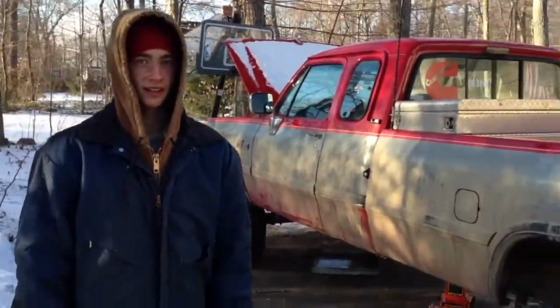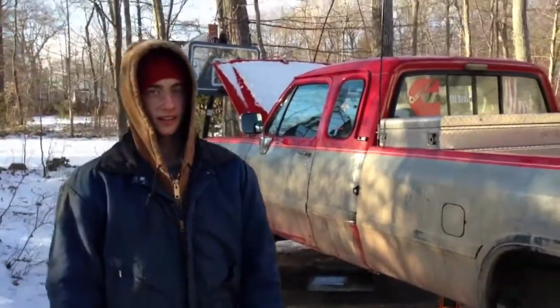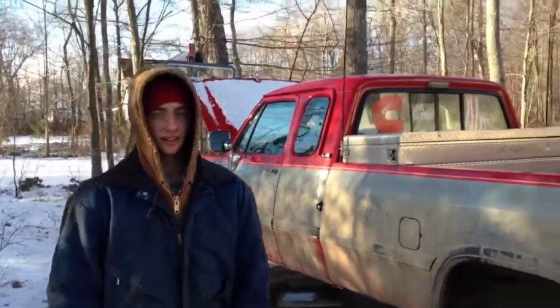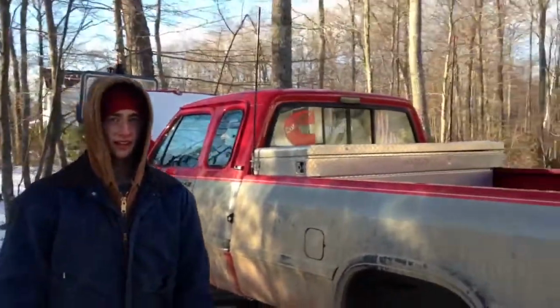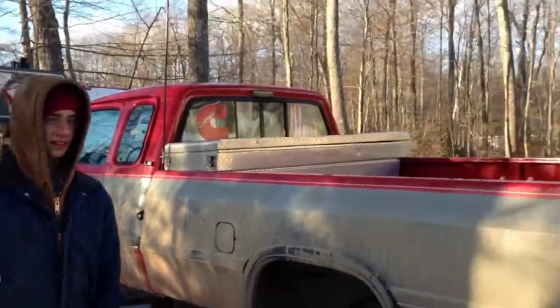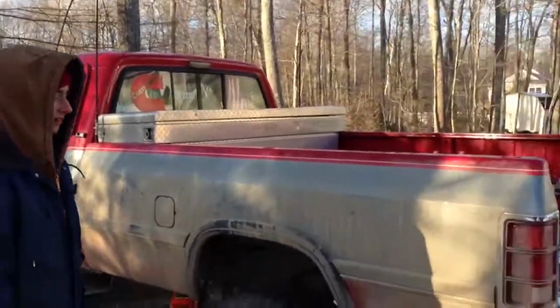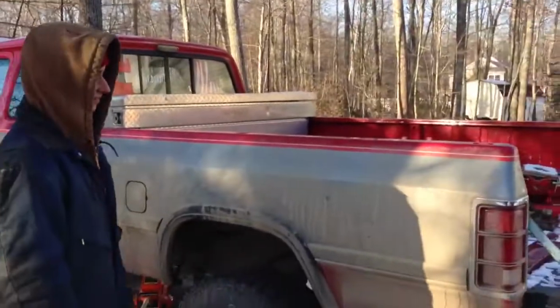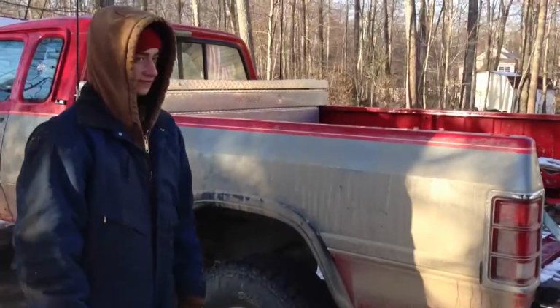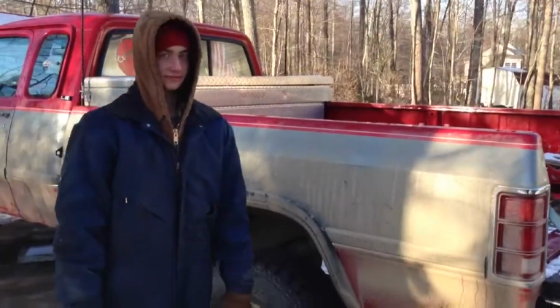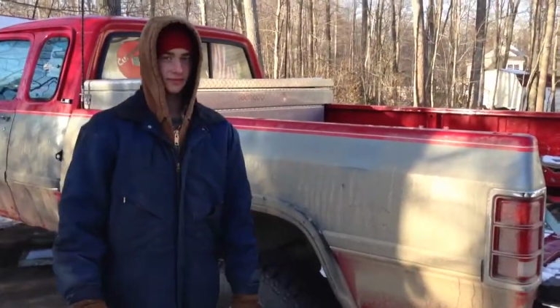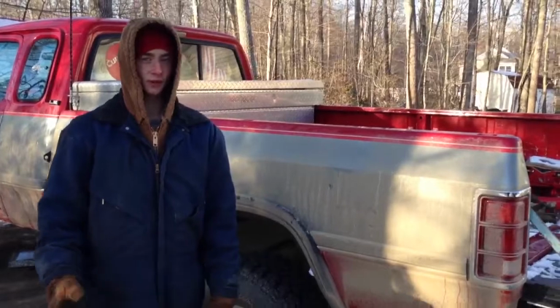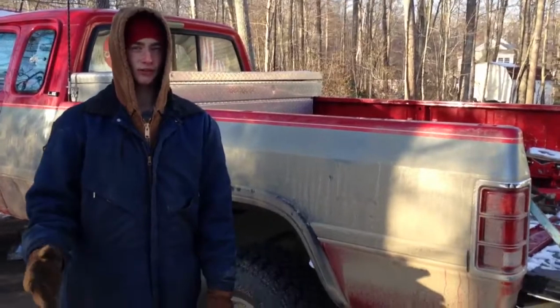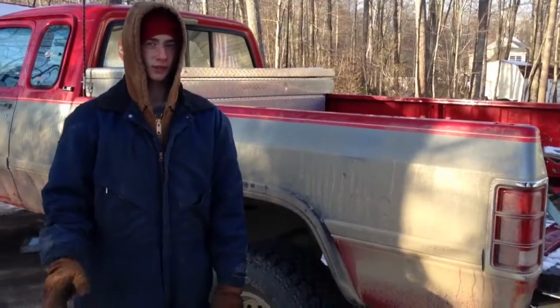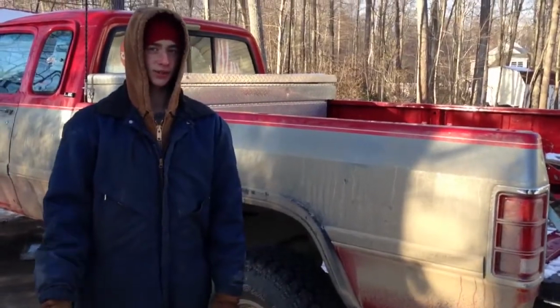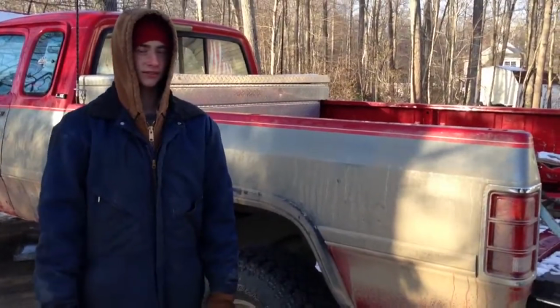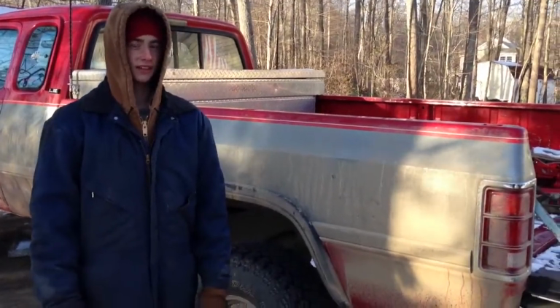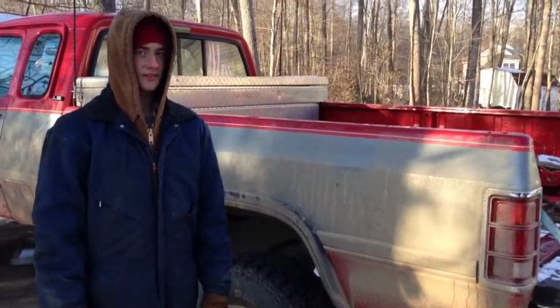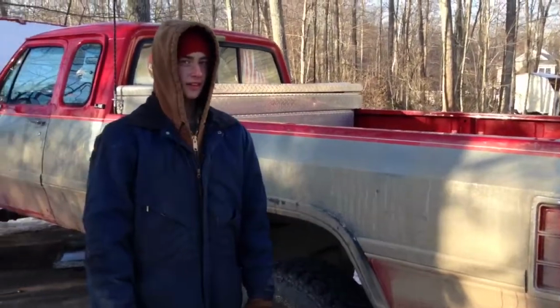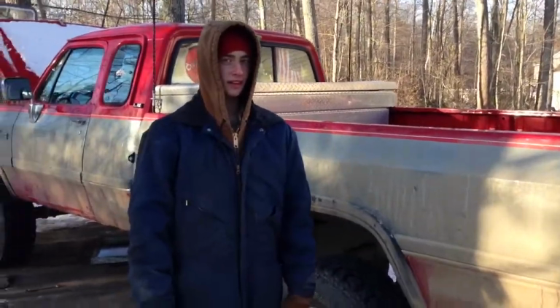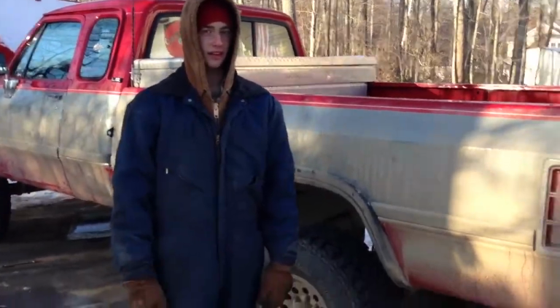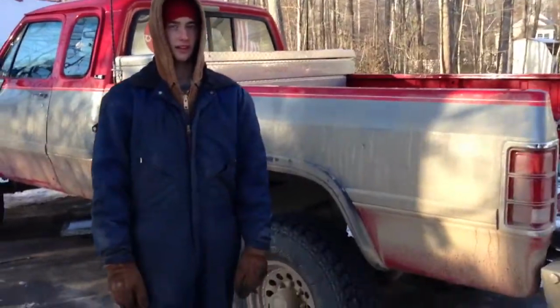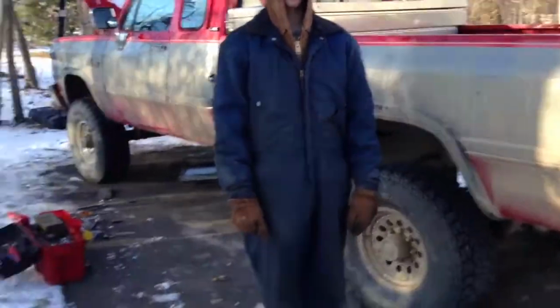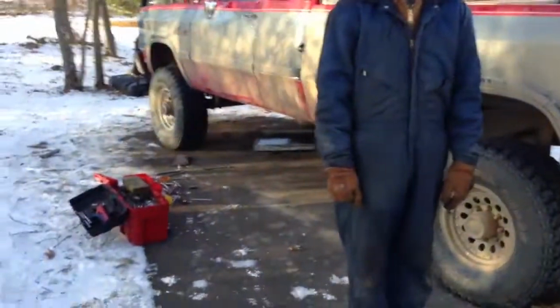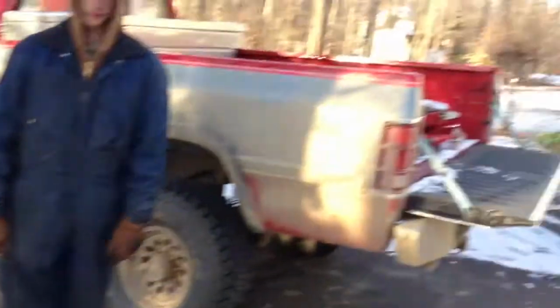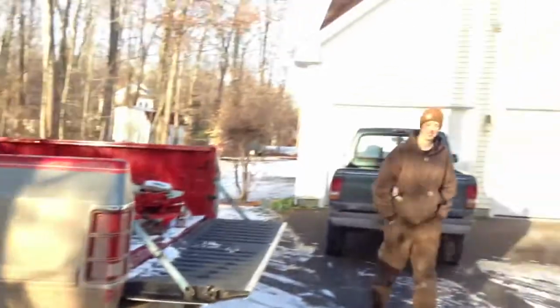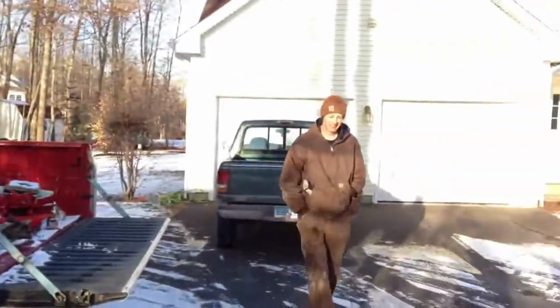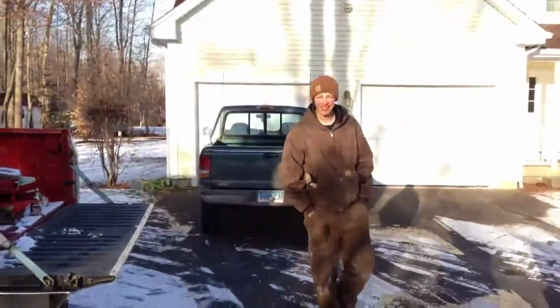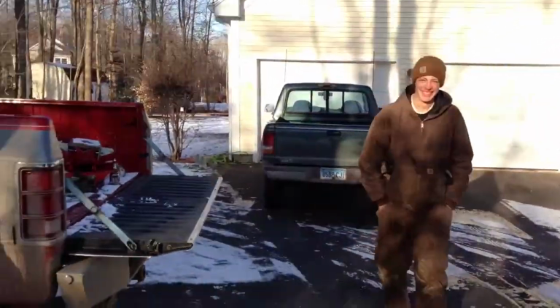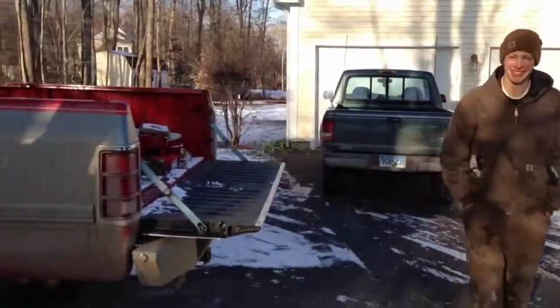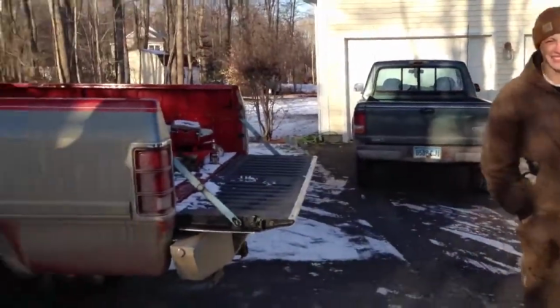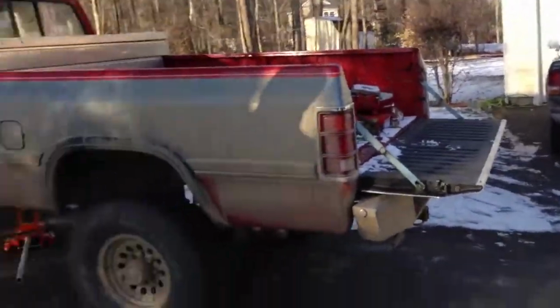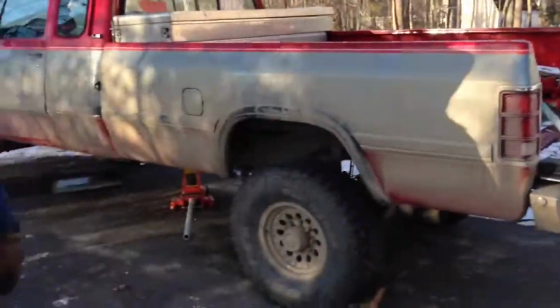Alright, so we're at Will's house today, and it's about 15 degrees, and then there's the wind chill, so it's really about 6. There's Aaron, being cocky with his hood down.